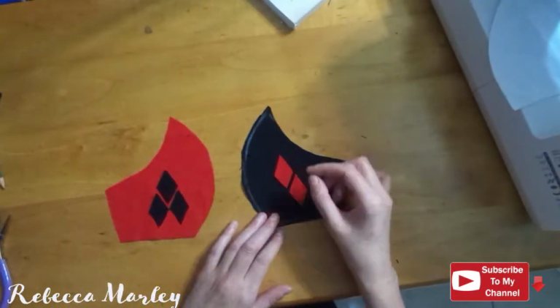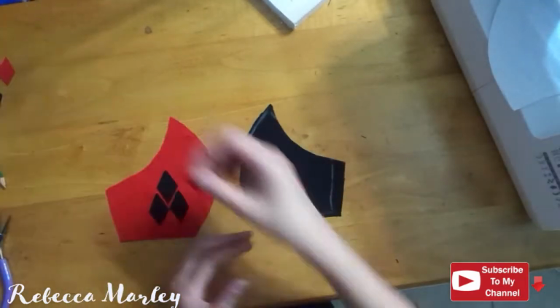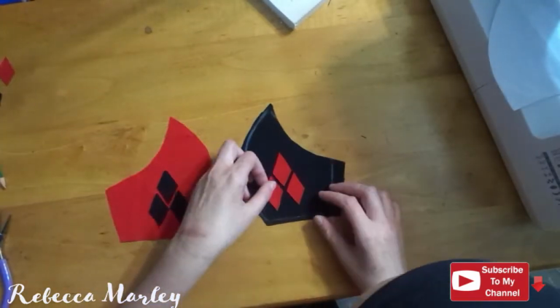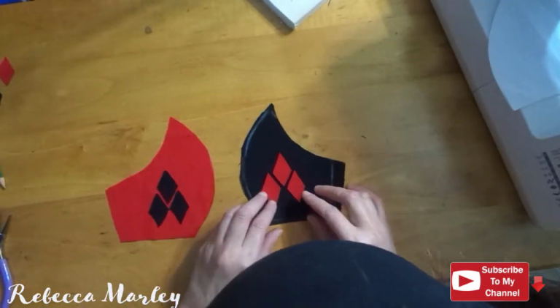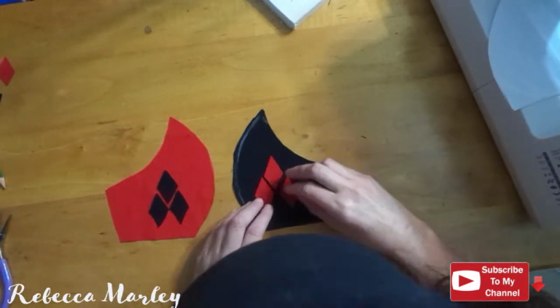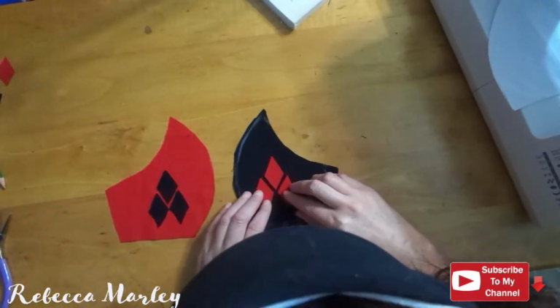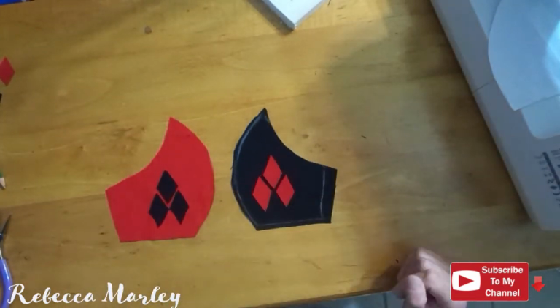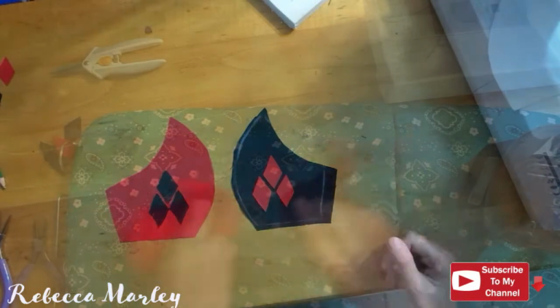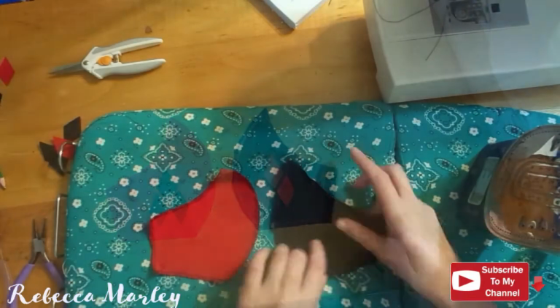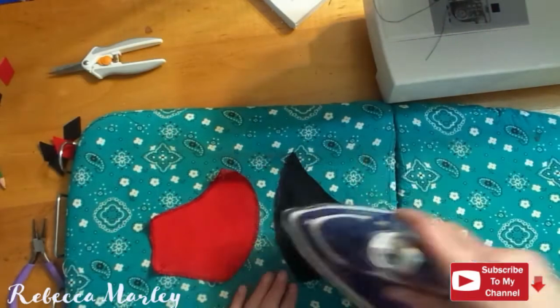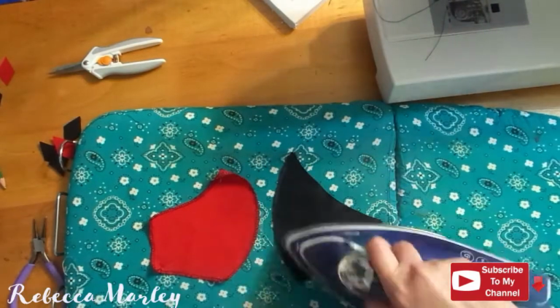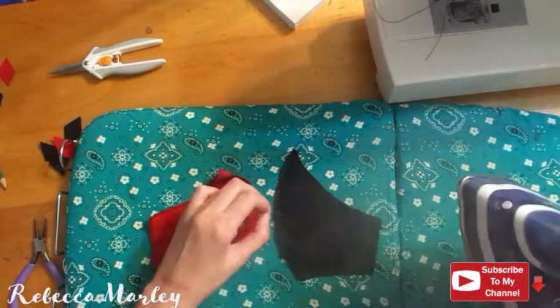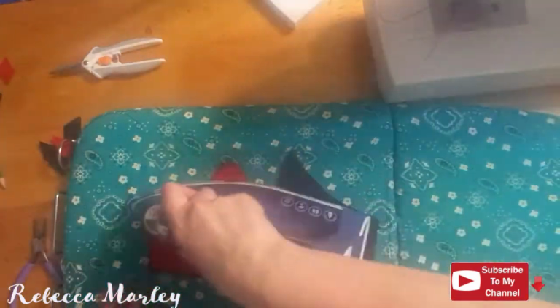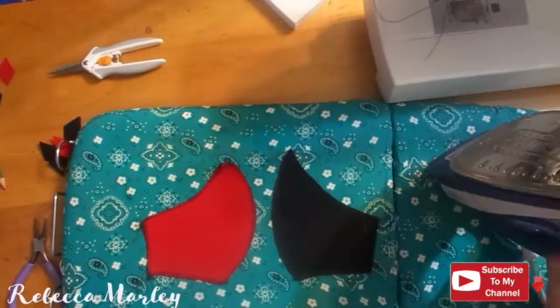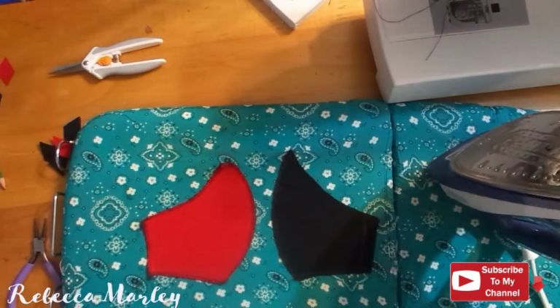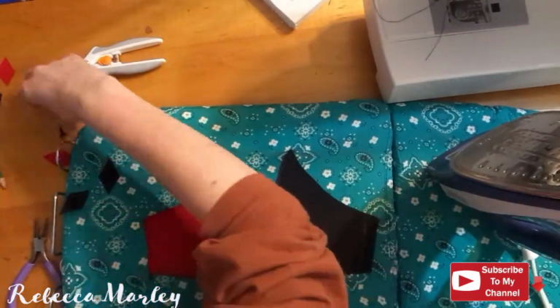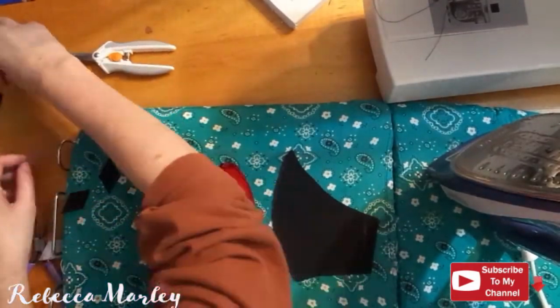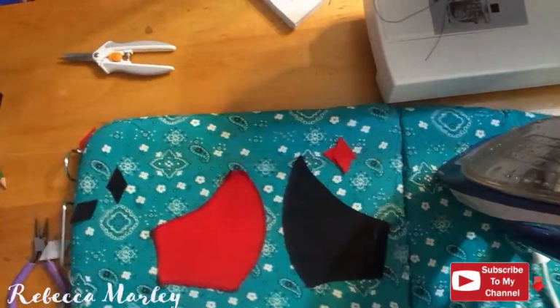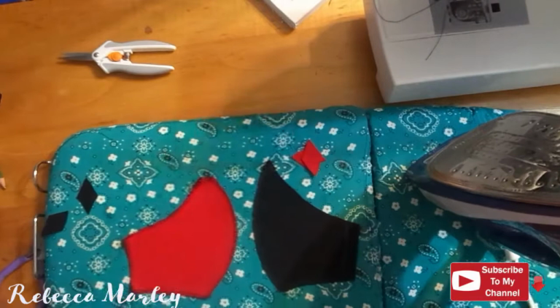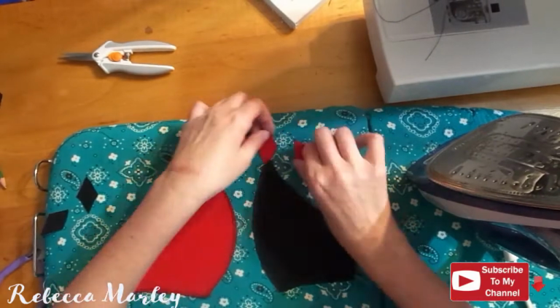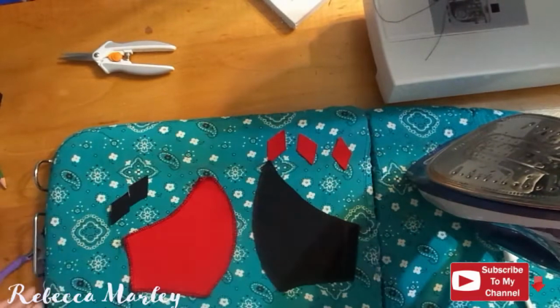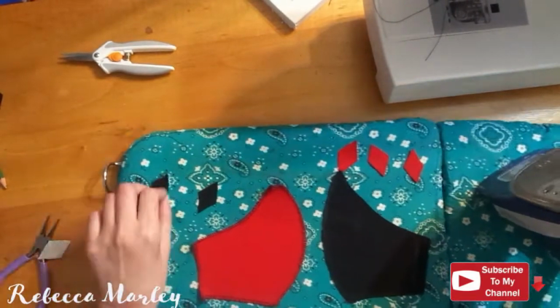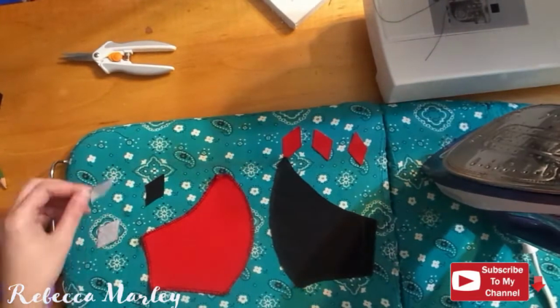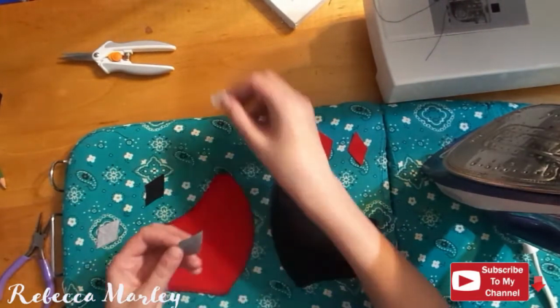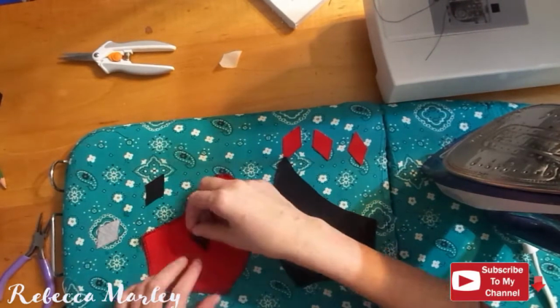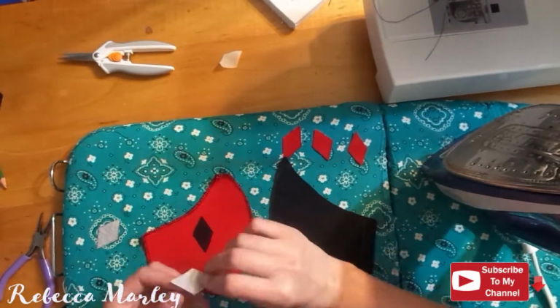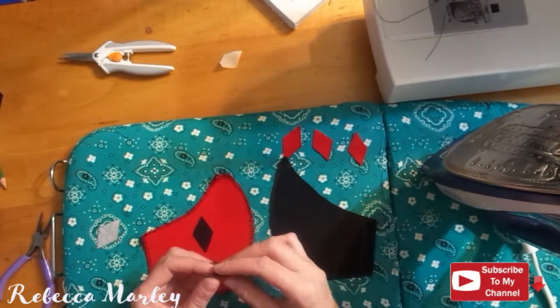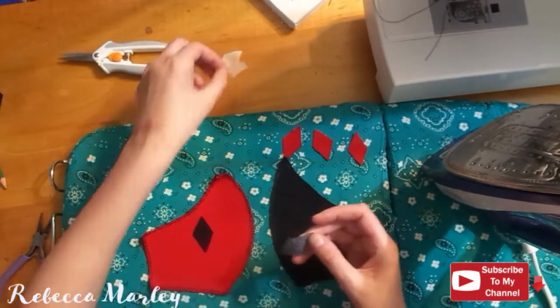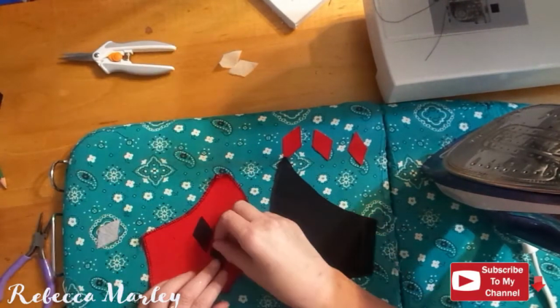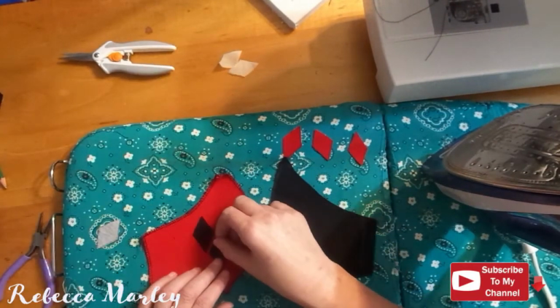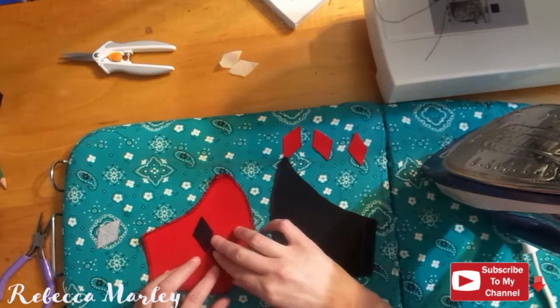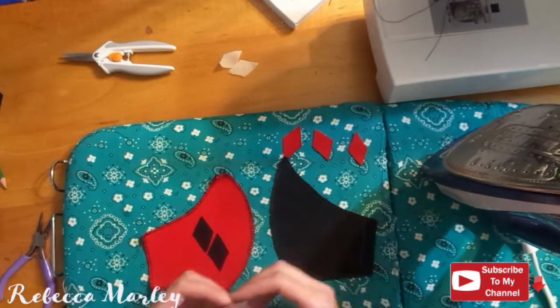I do serge the edges so it does not fray, and now I'm going to go ahead and attach the applique diamonds to the front of the face mask. I do the black diamonds on the red and the red diamonds on the black.